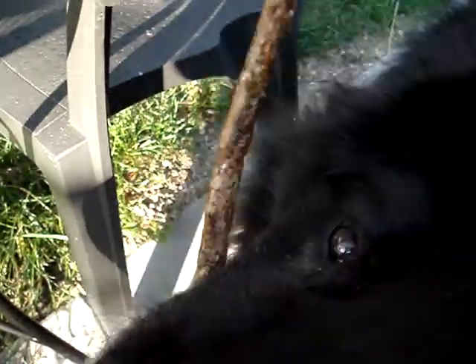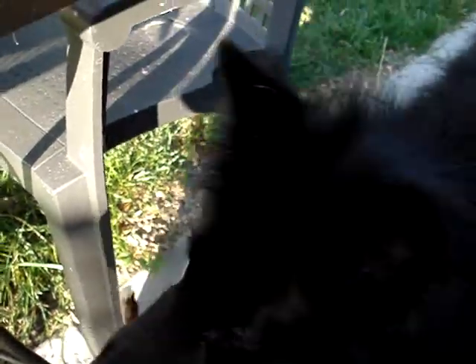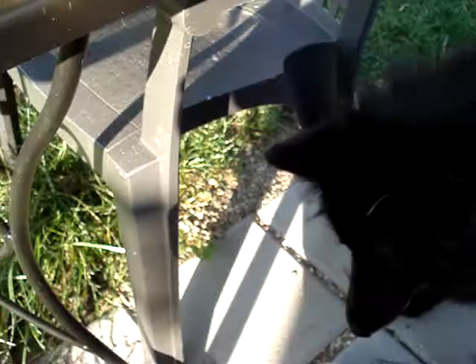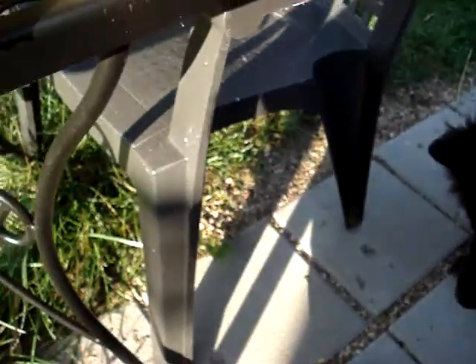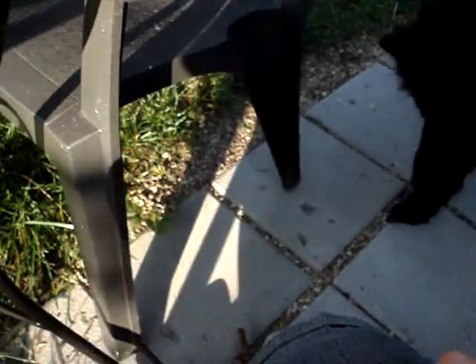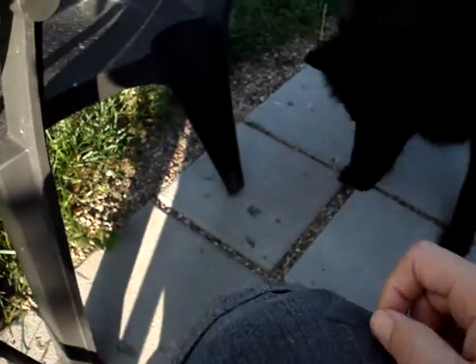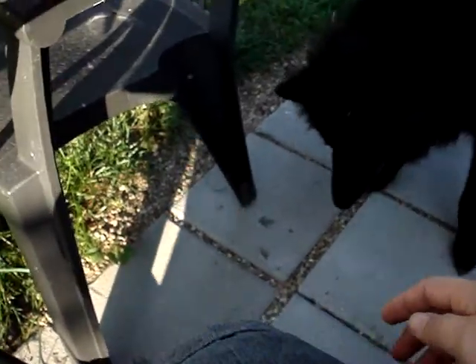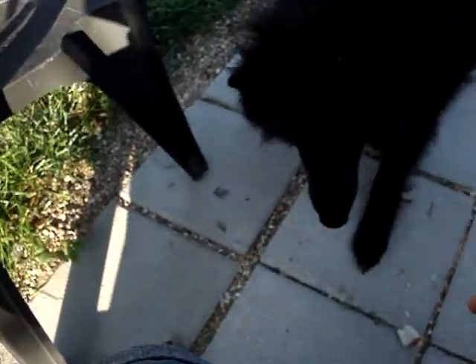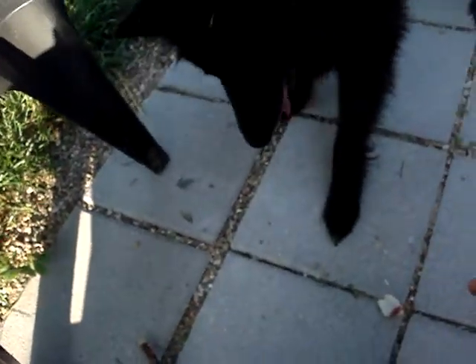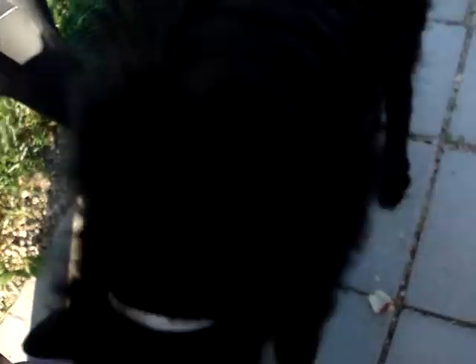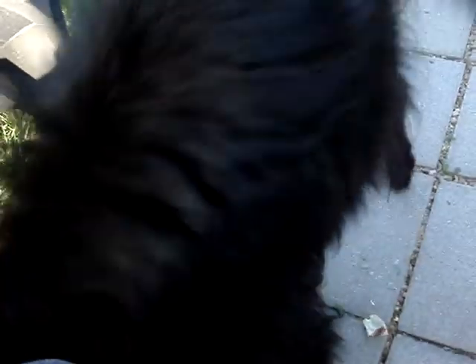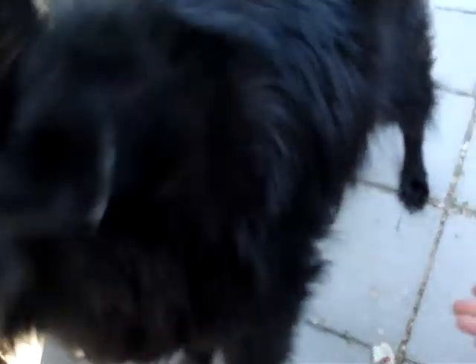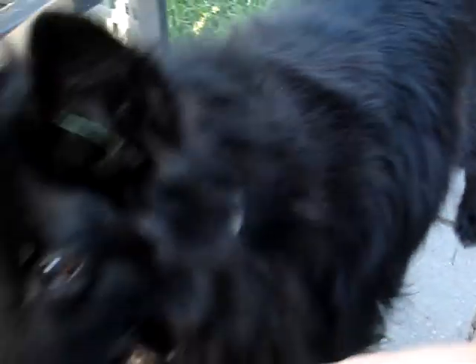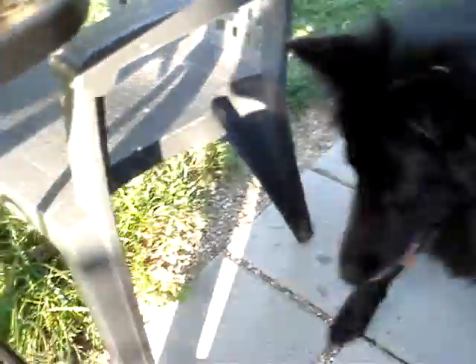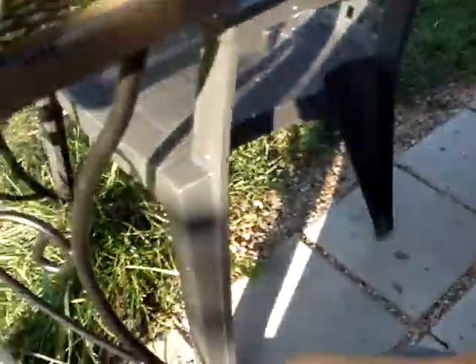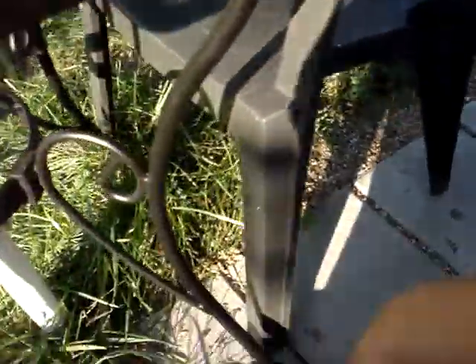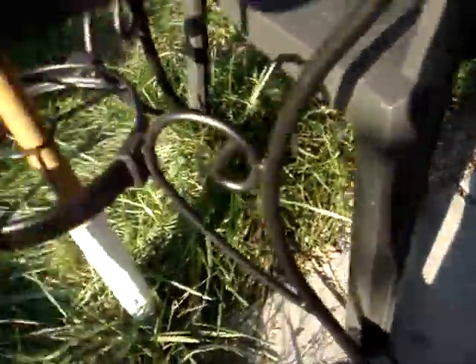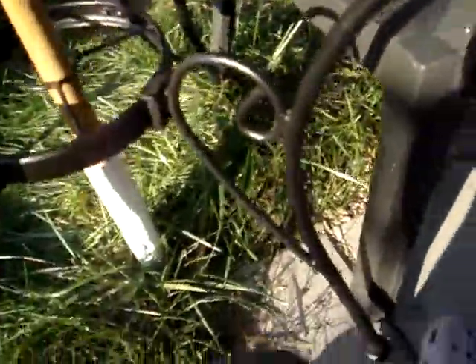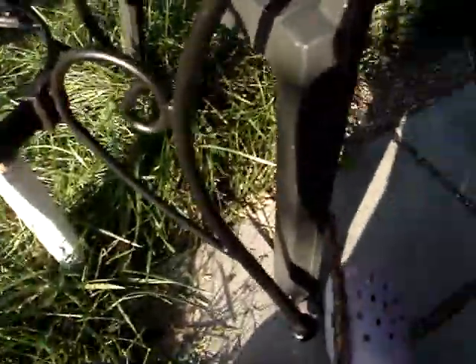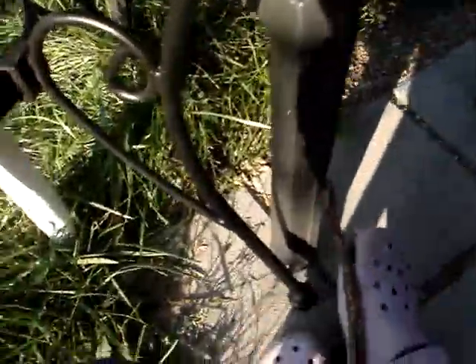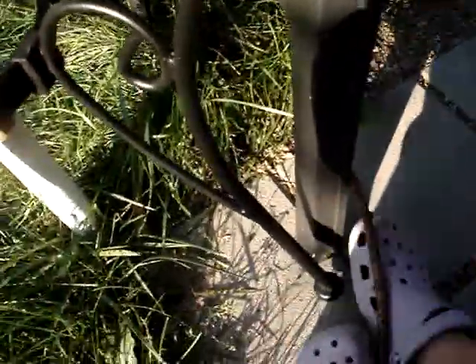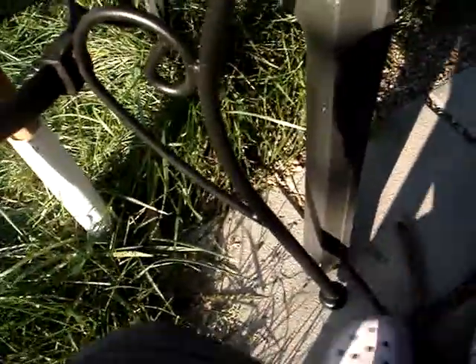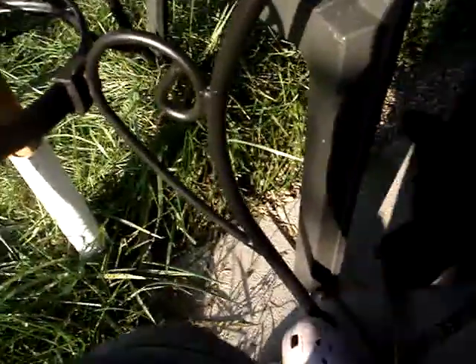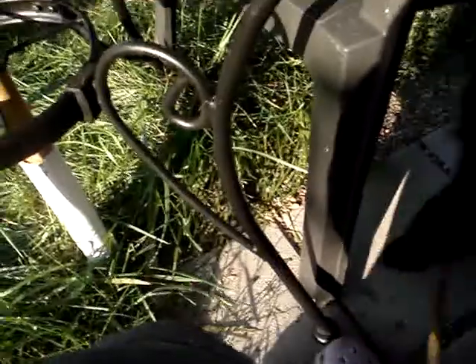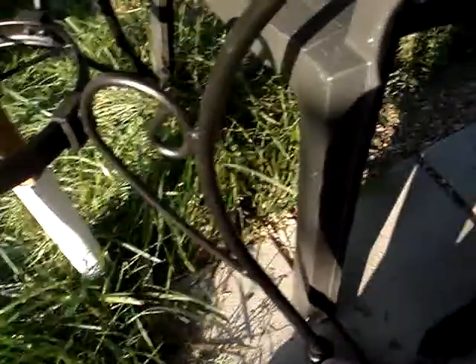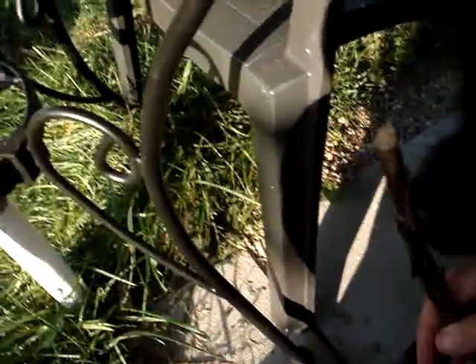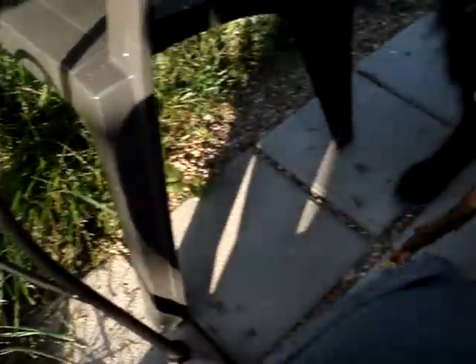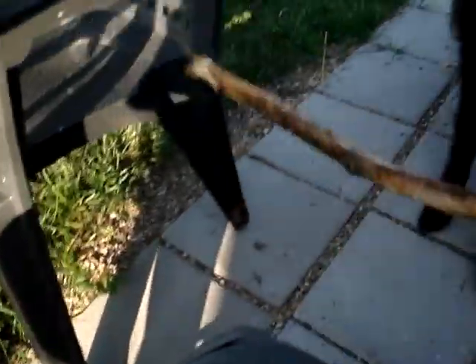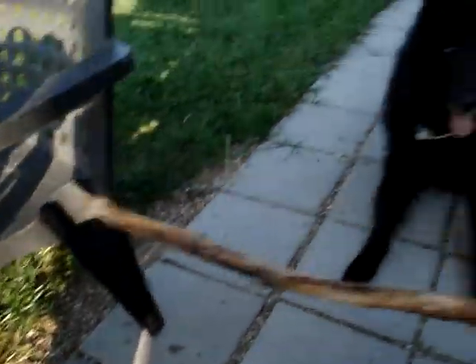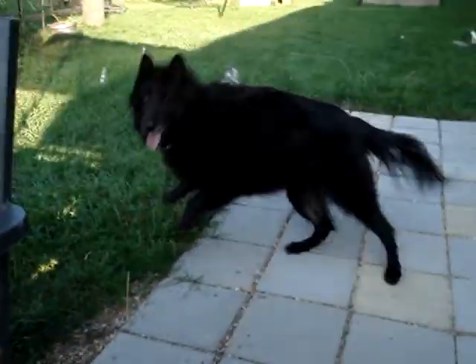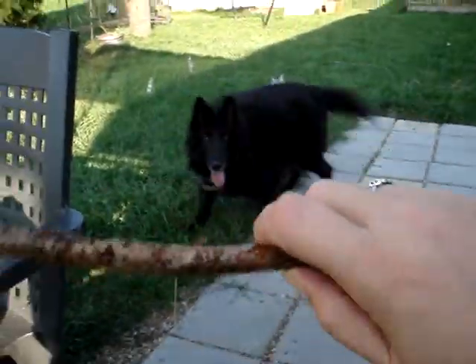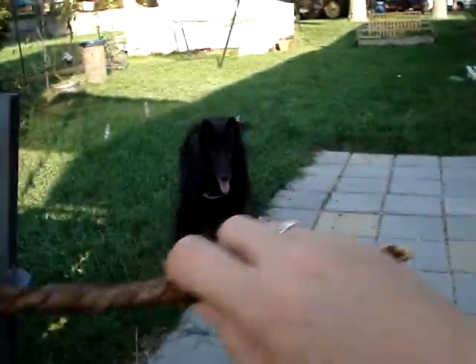All right, here I go. I can't get it. Give me your stick — put it in my hand. Gypsy, get it, Gypsy. Give it to me. Okay, good girl. Ready, here we go.